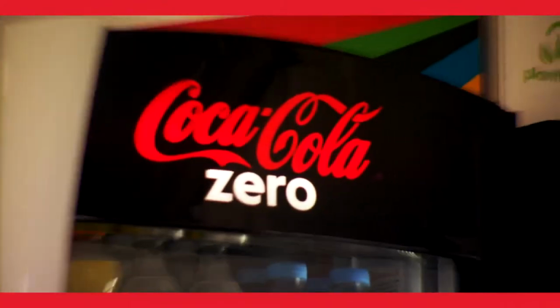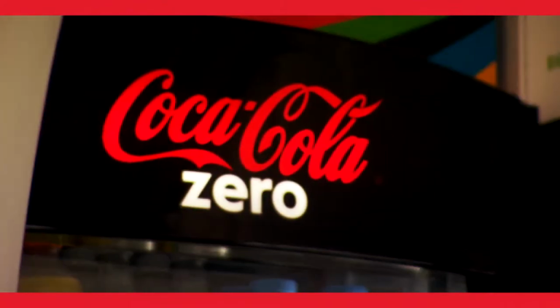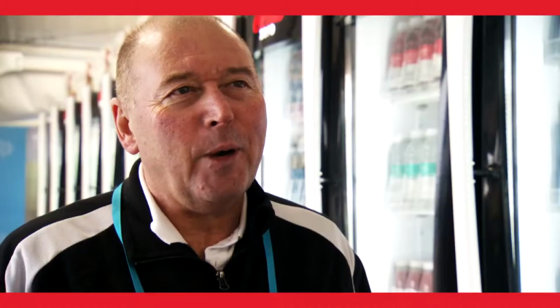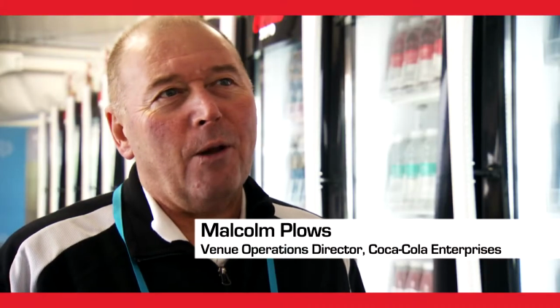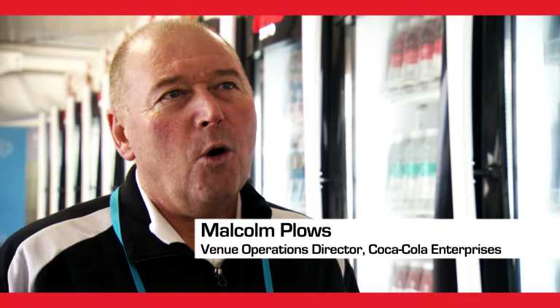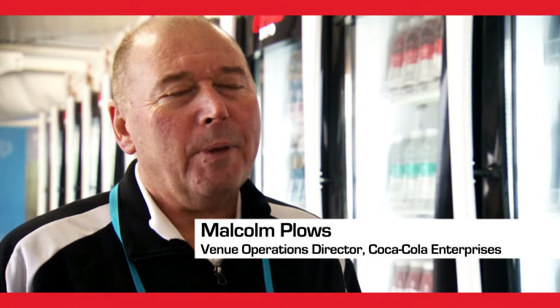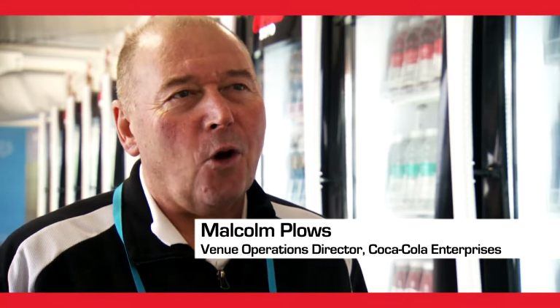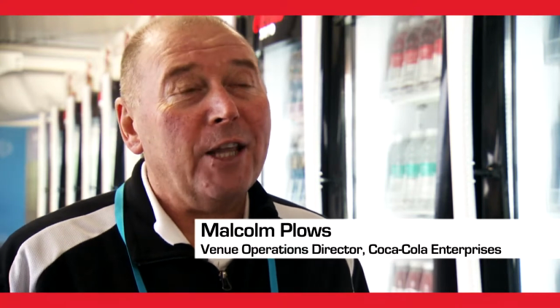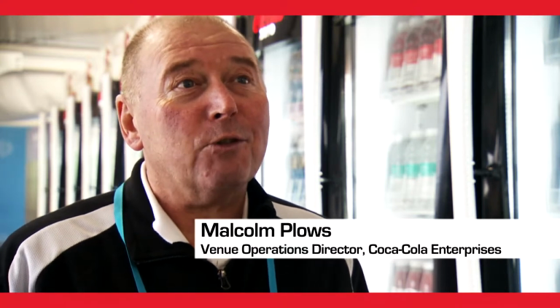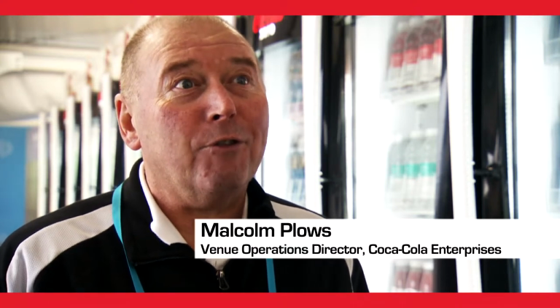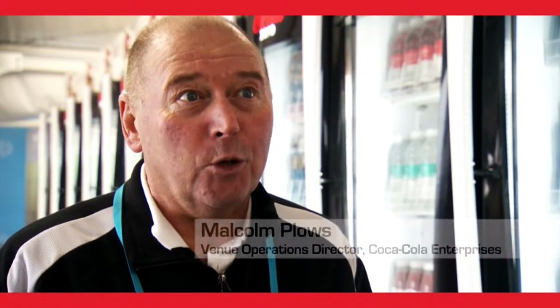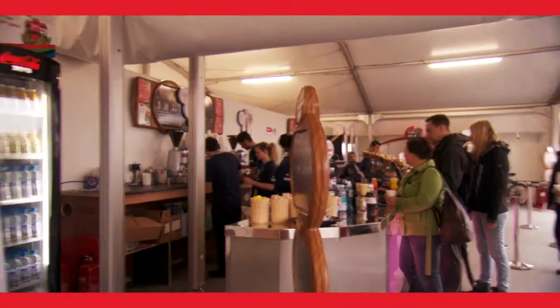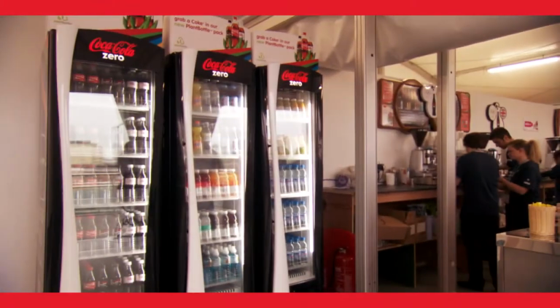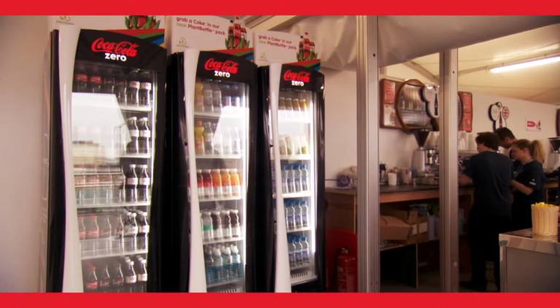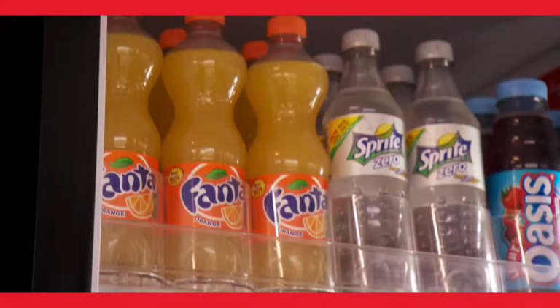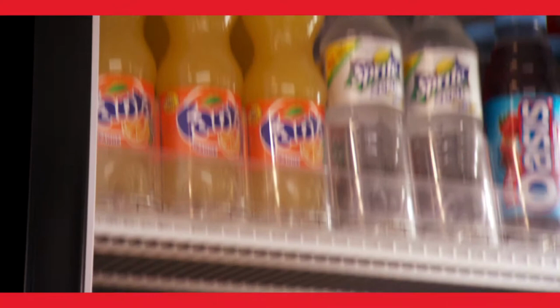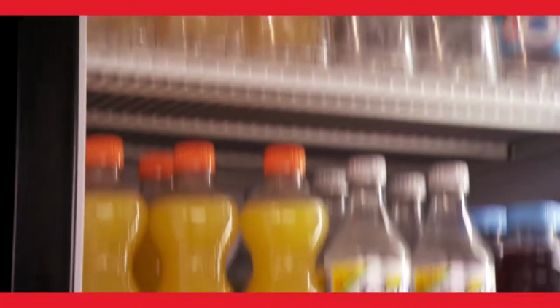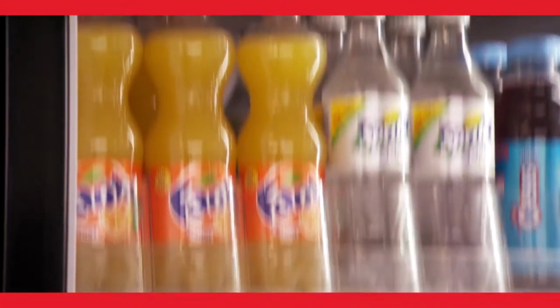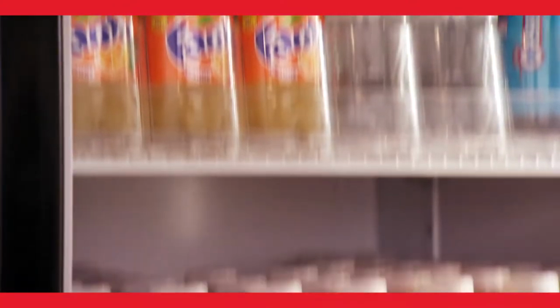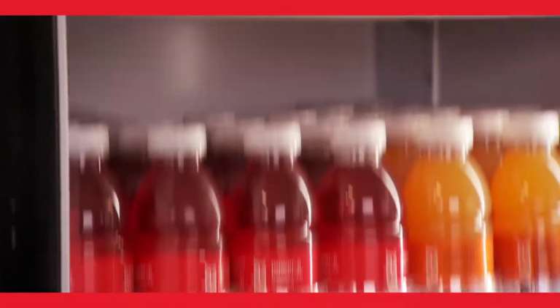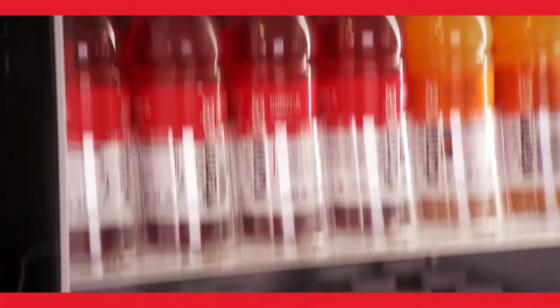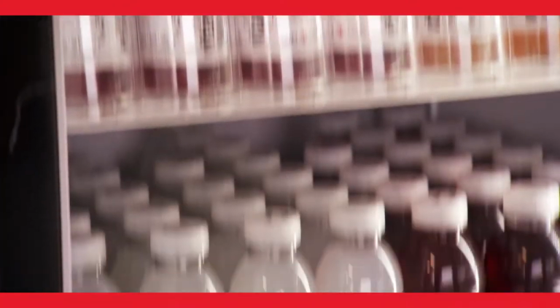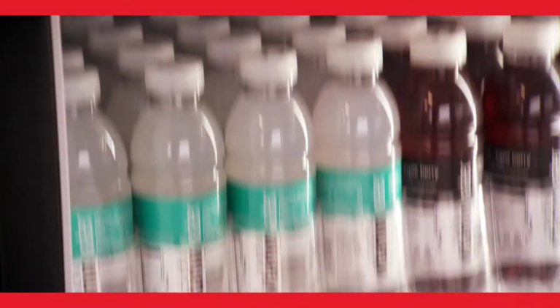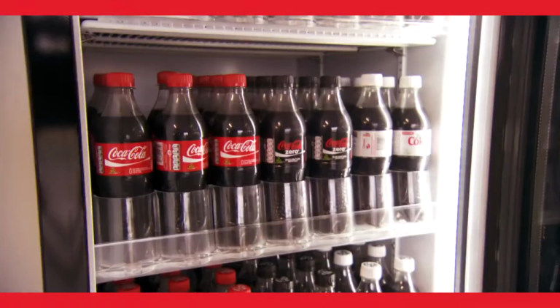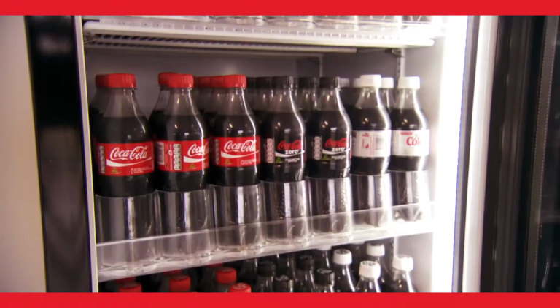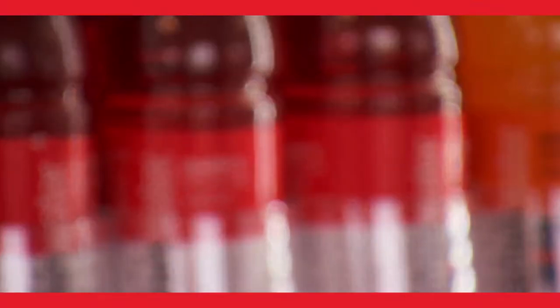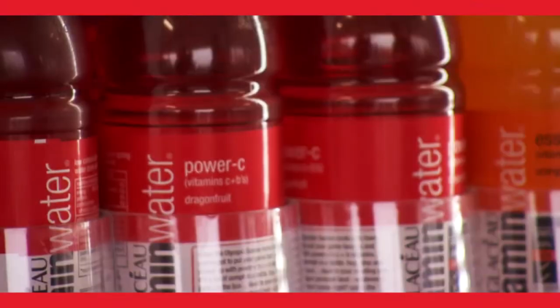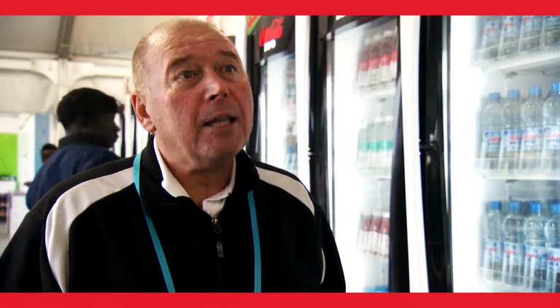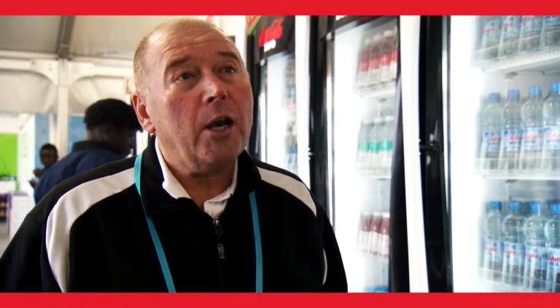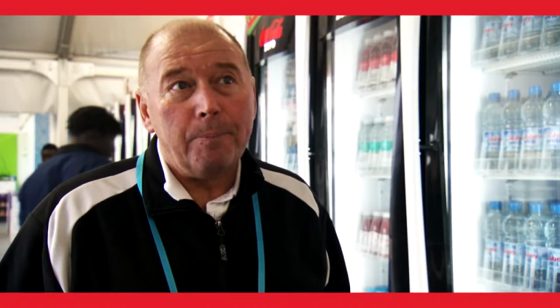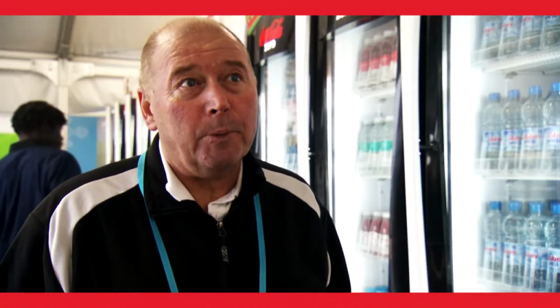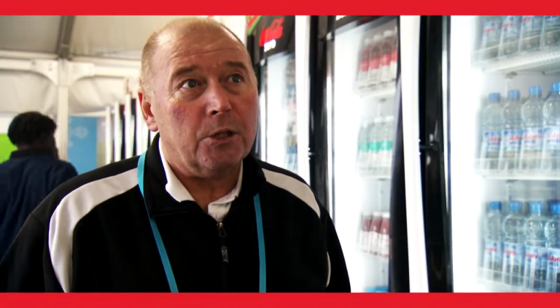At London 2012 we'll be installing 3,500 coolers. This equipment has got the very latest technology — they're HFC free, they've got LED lighting, and they've got an energy management system.